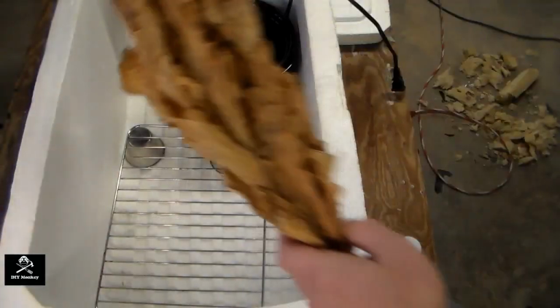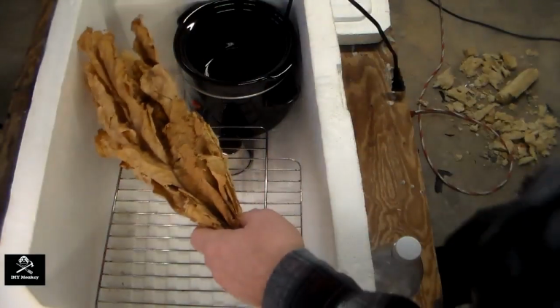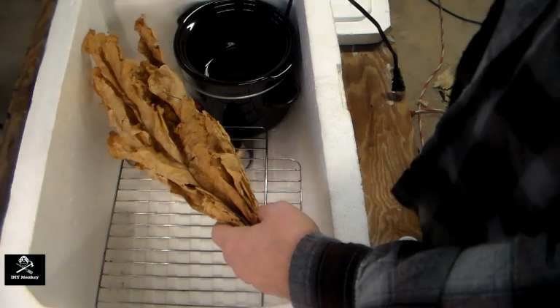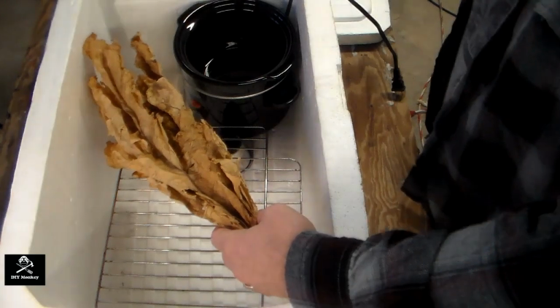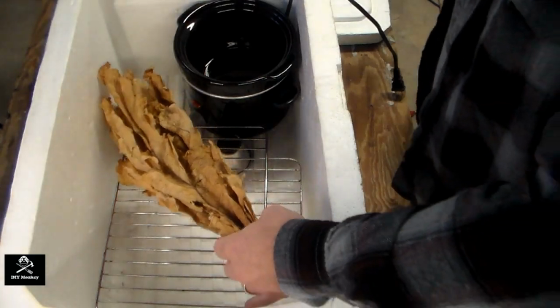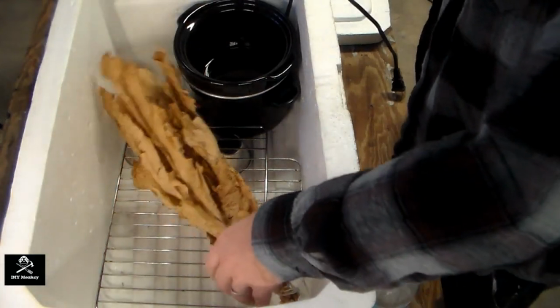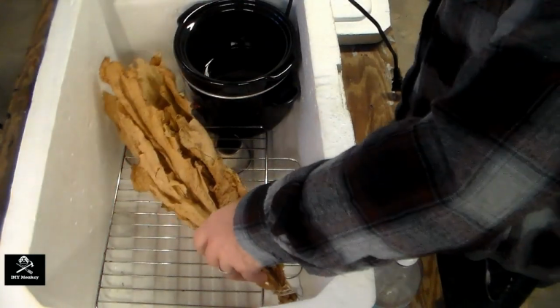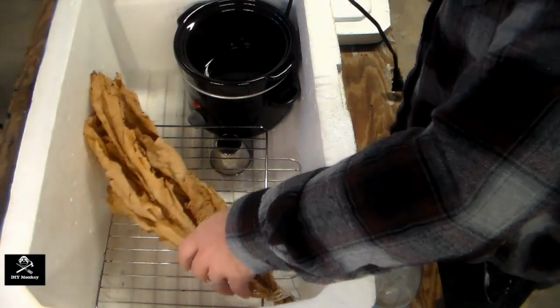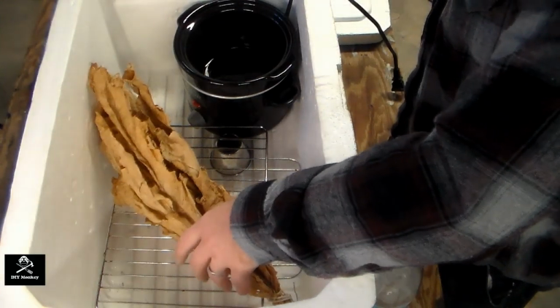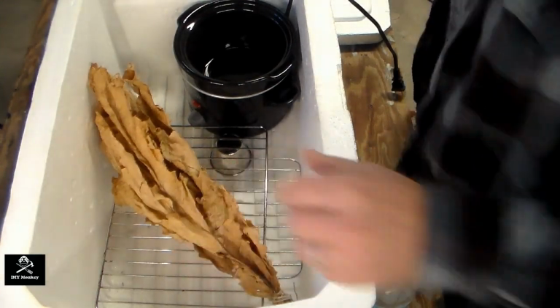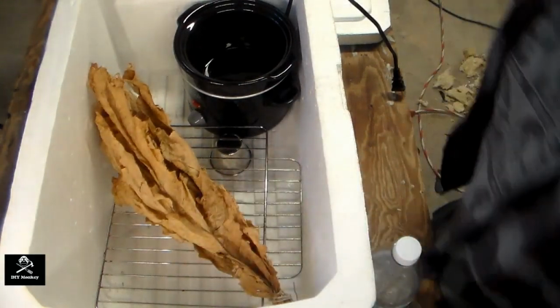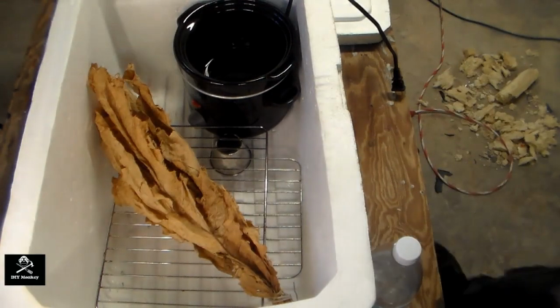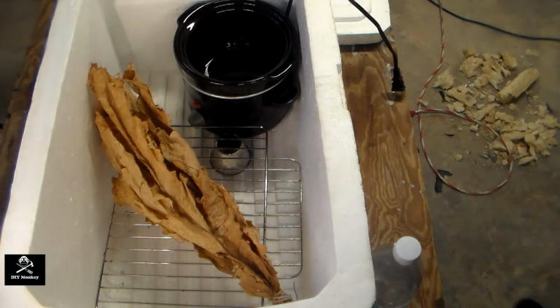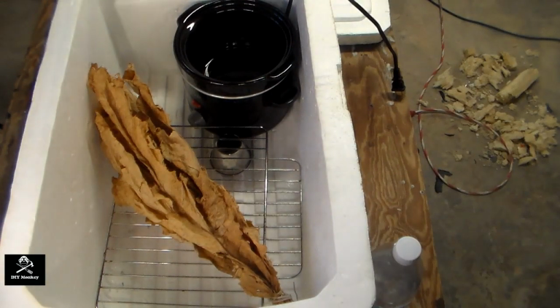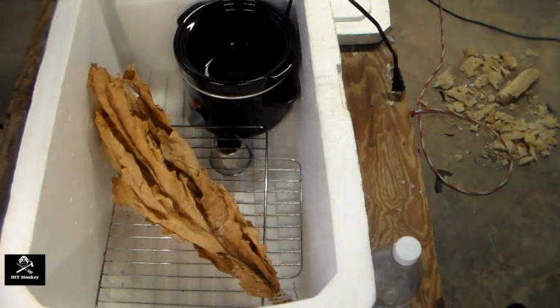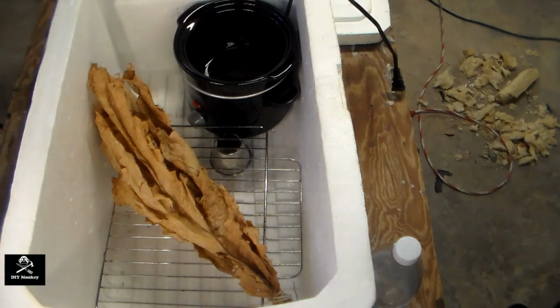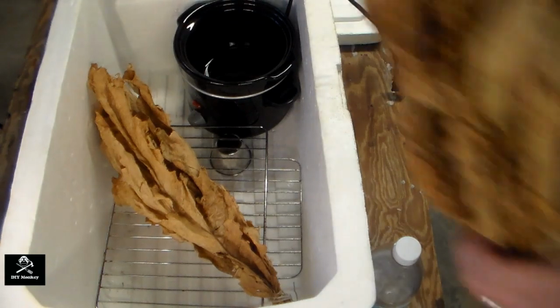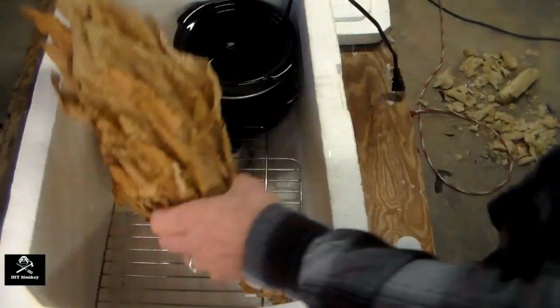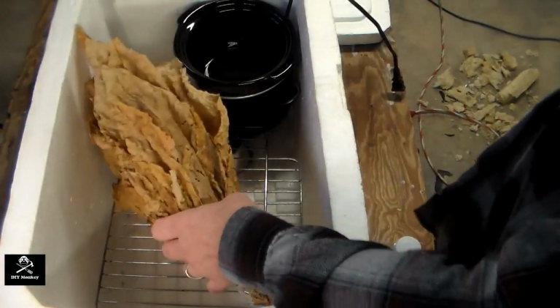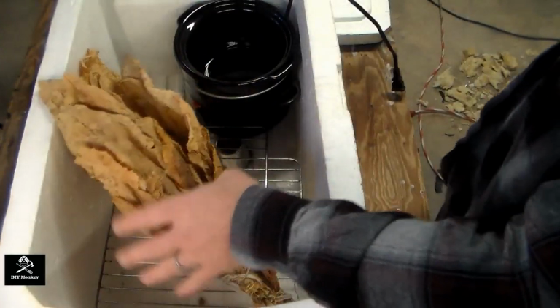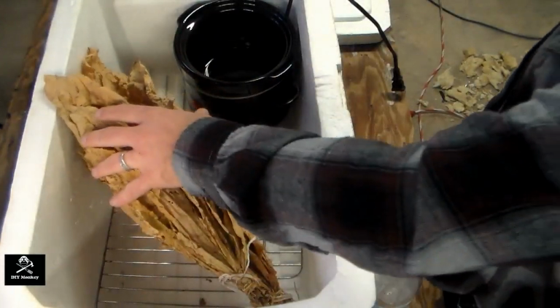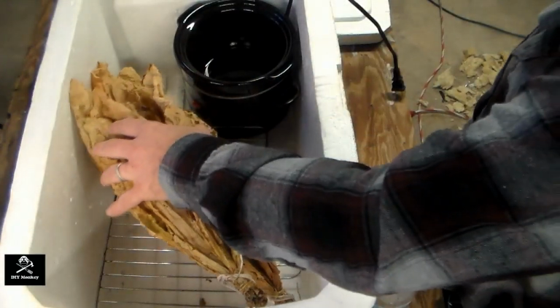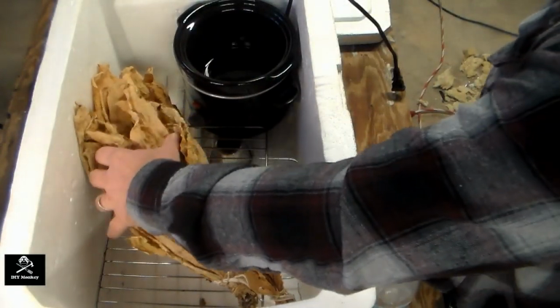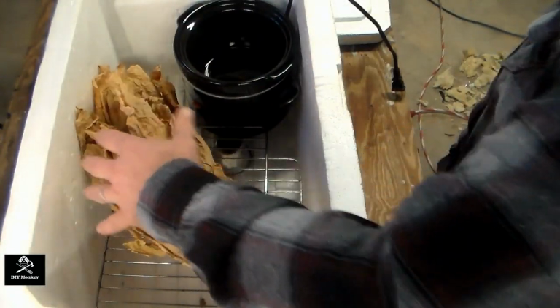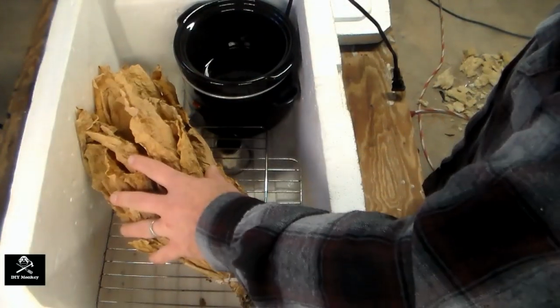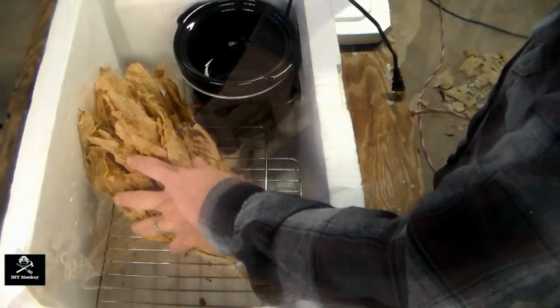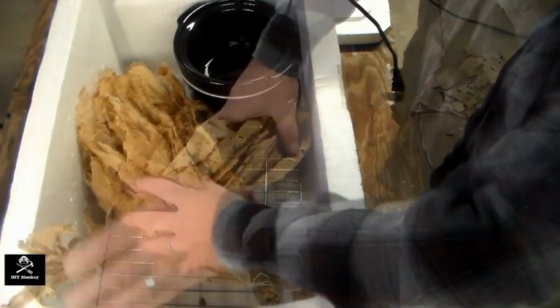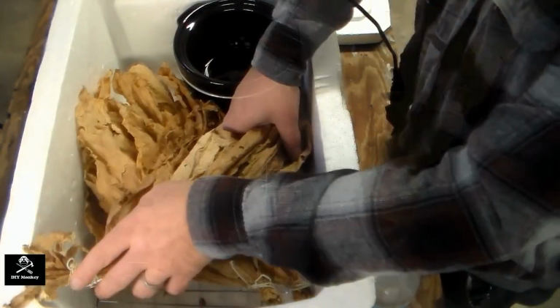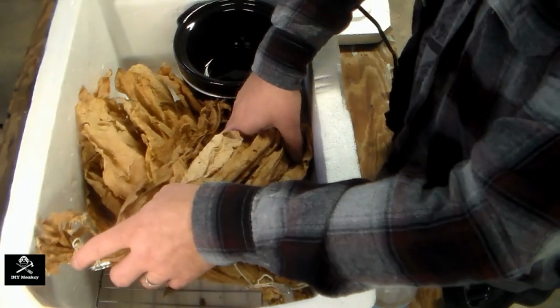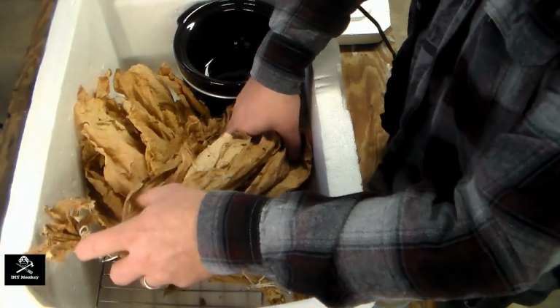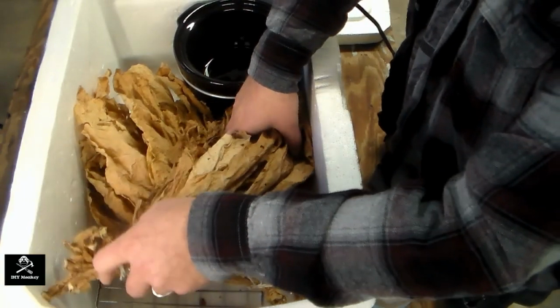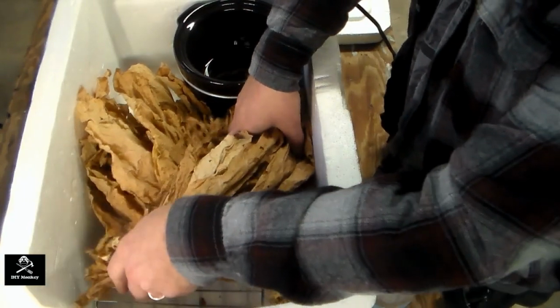Next, place the tobacco on the rack. Try to place it in the cooler as loosely as possible. It should still be pliable, but smashing it together and wadding it up can still break it up at this point.